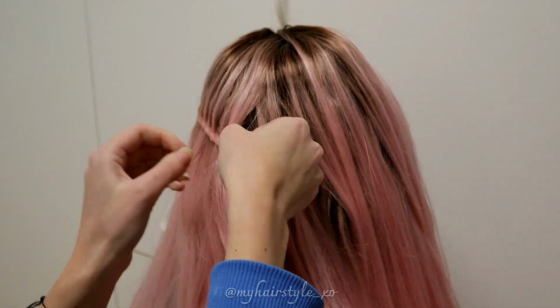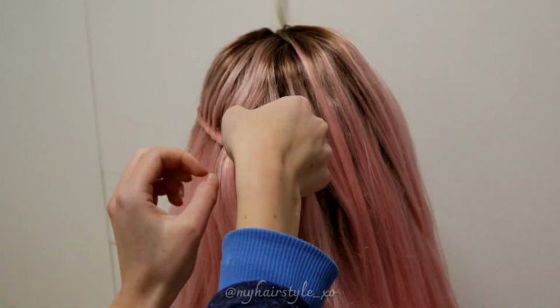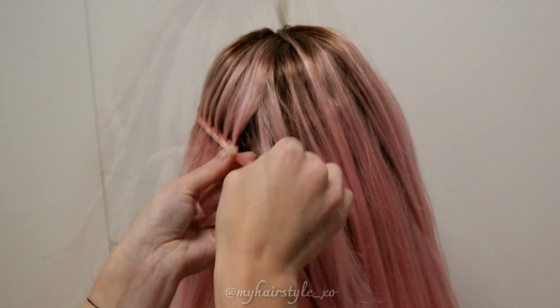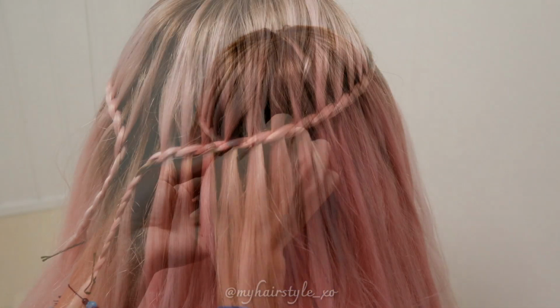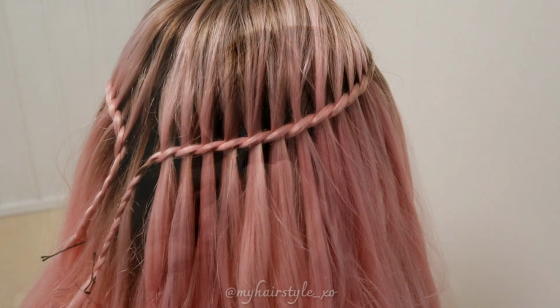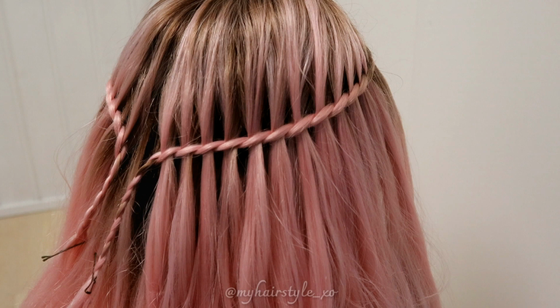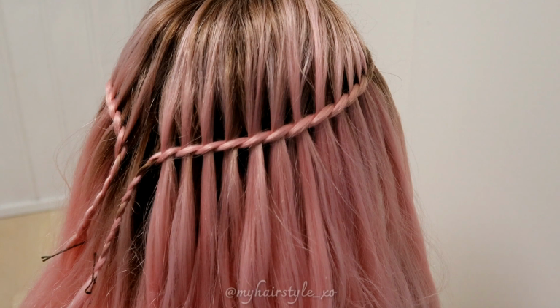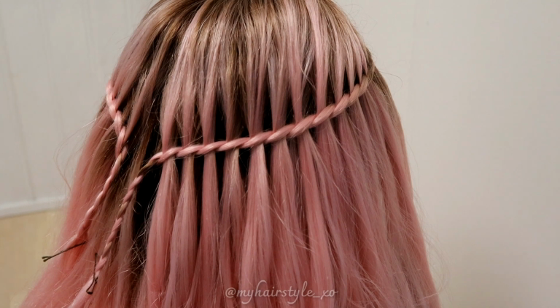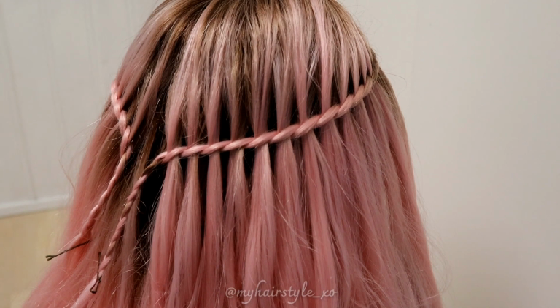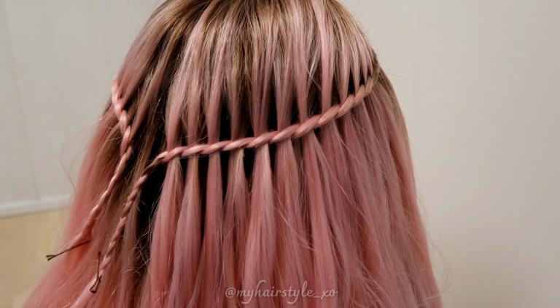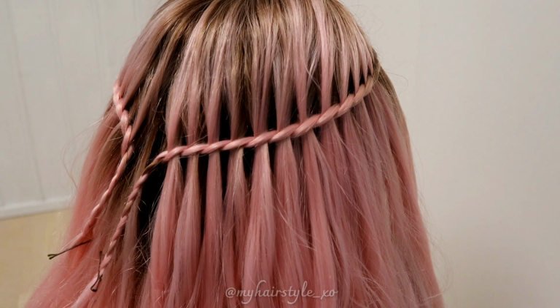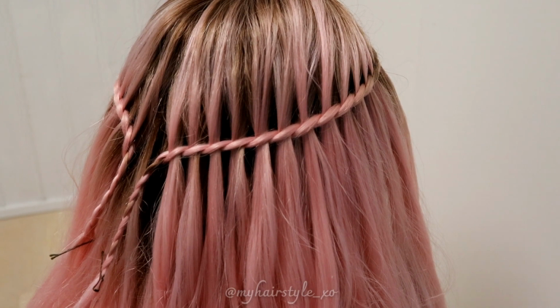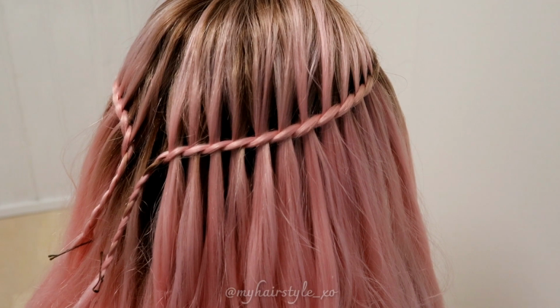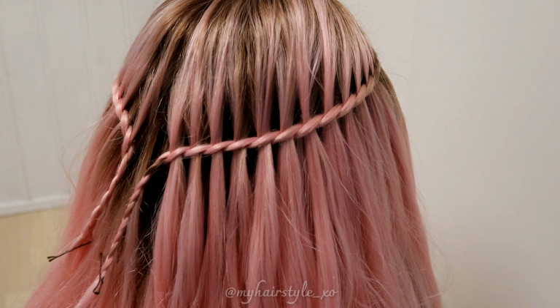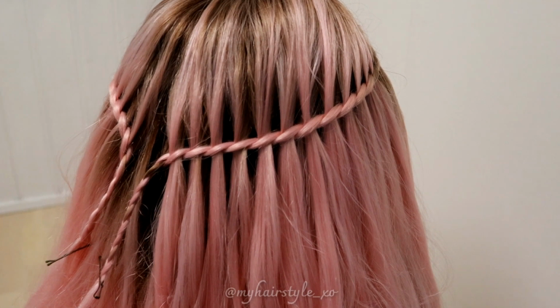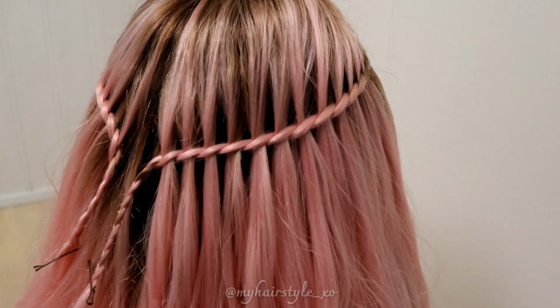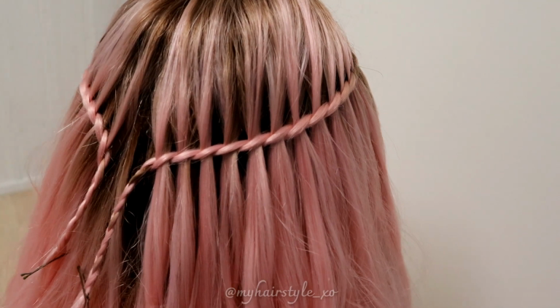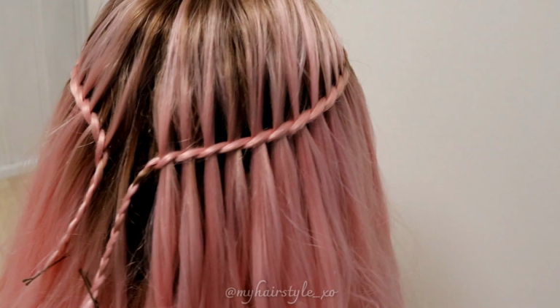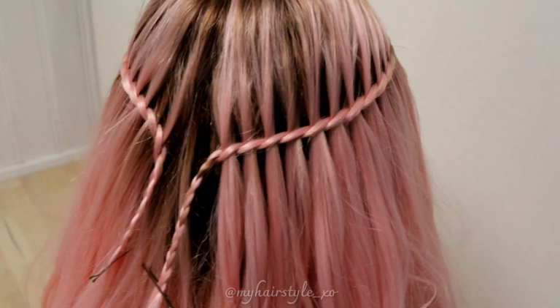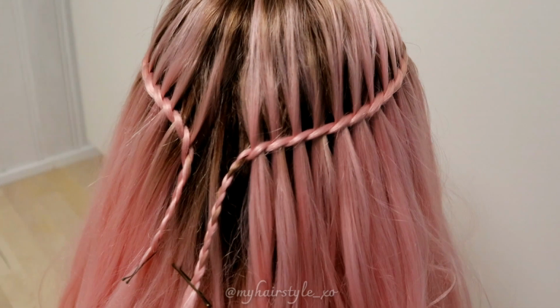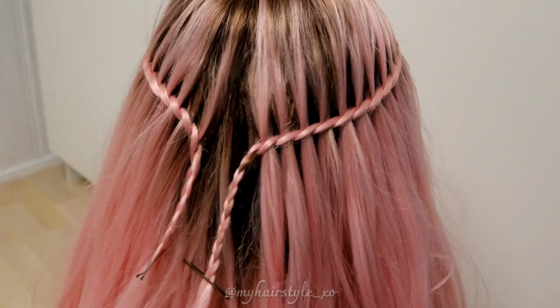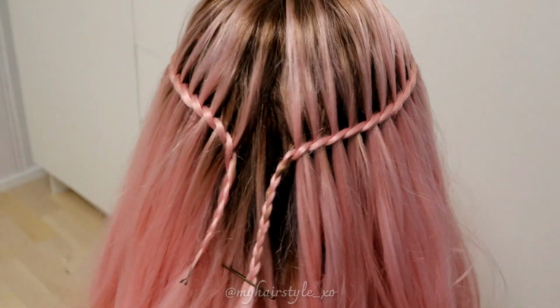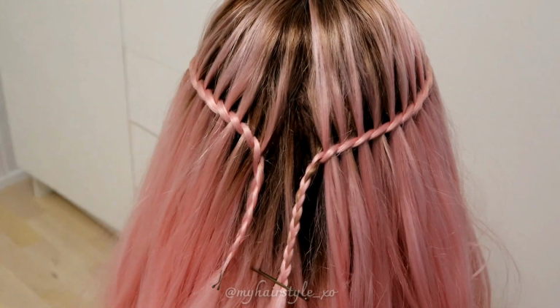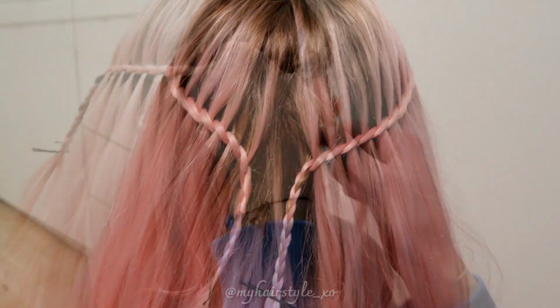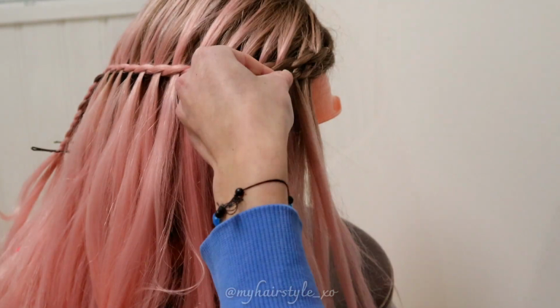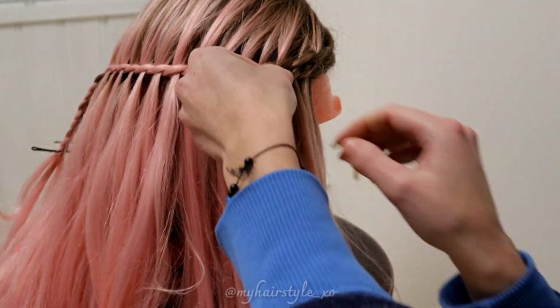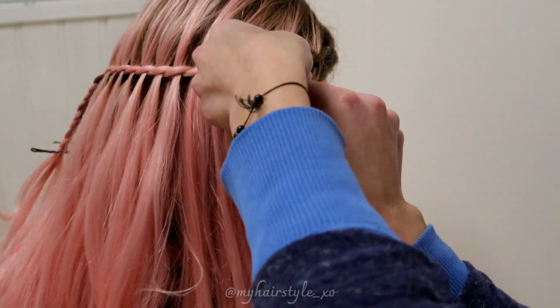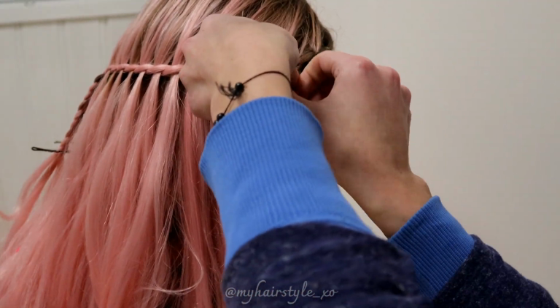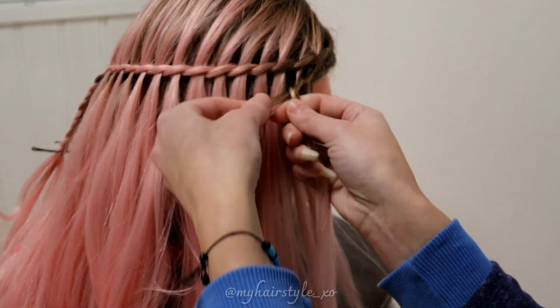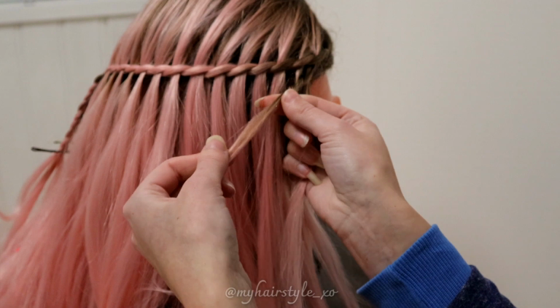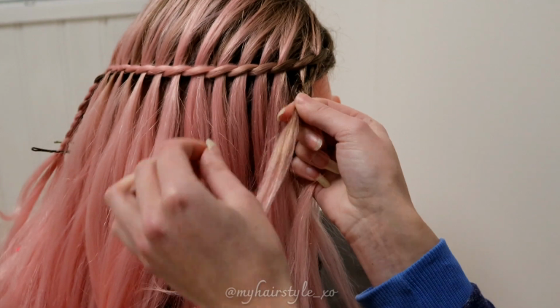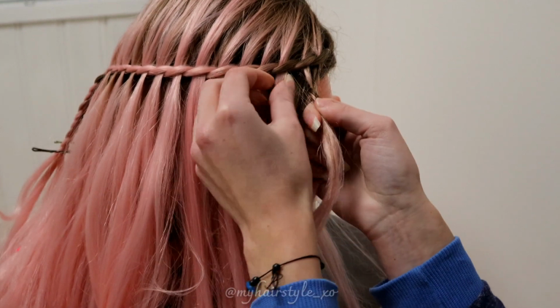After the first braid, create the same braid on the other side too. Both braids end at the back of the head. Next, create the same braids under the first ones.